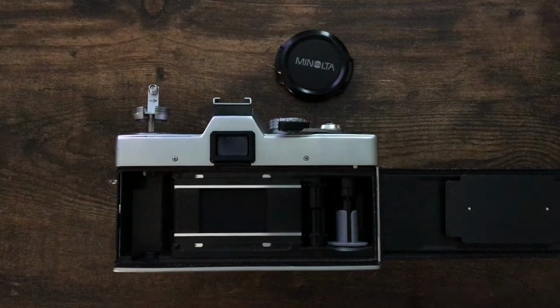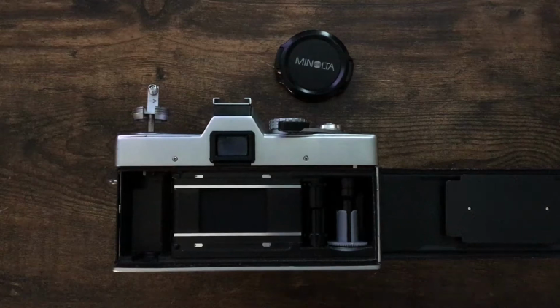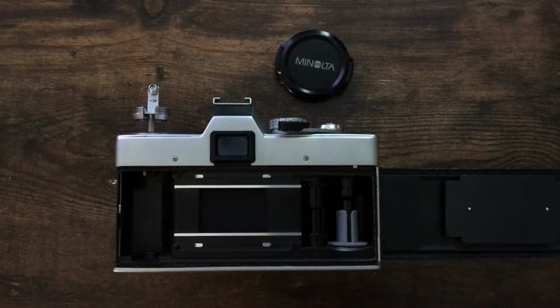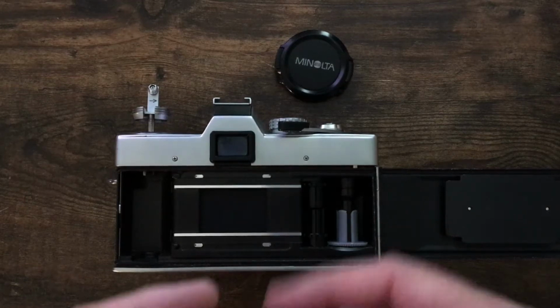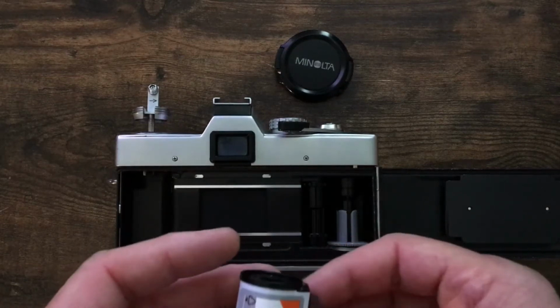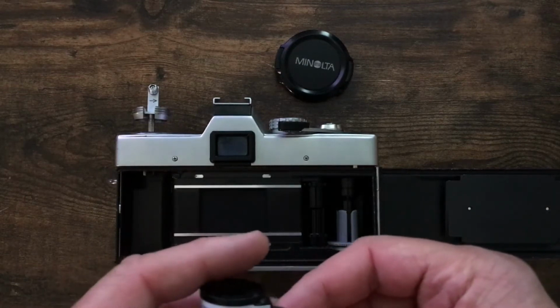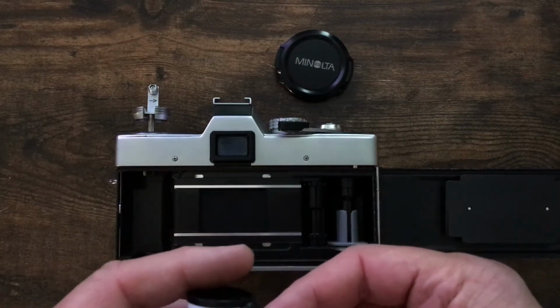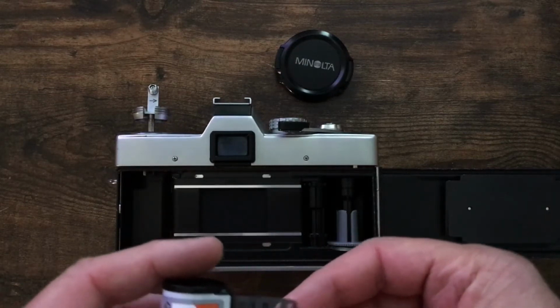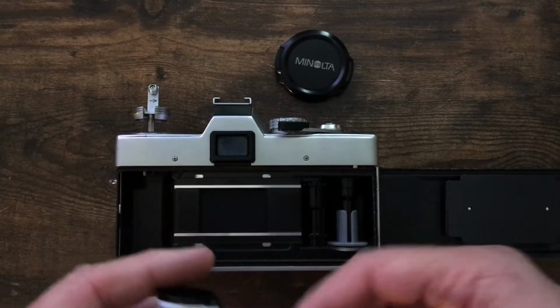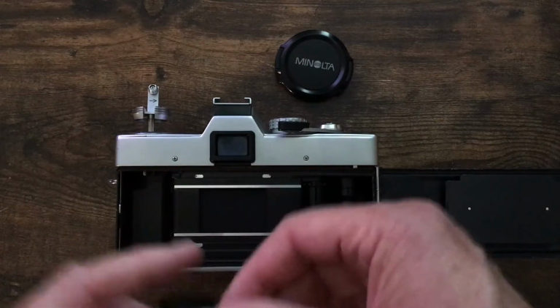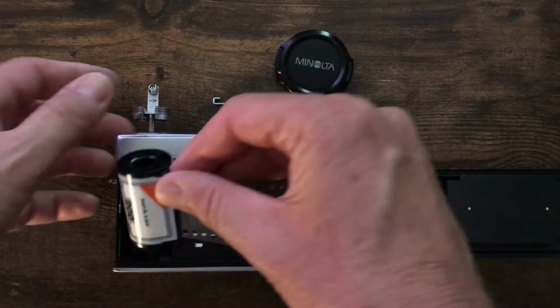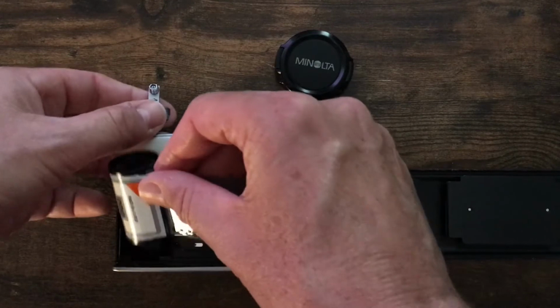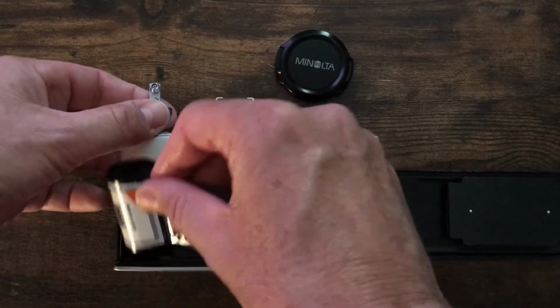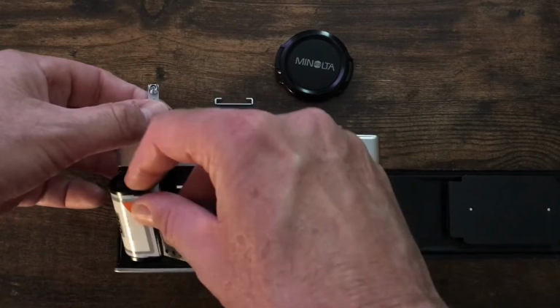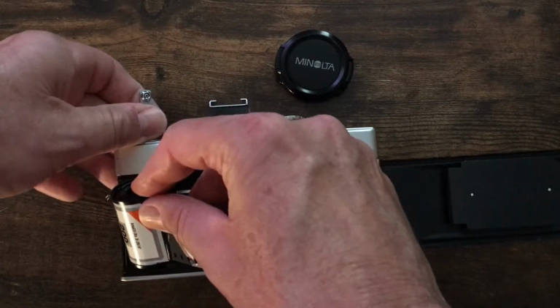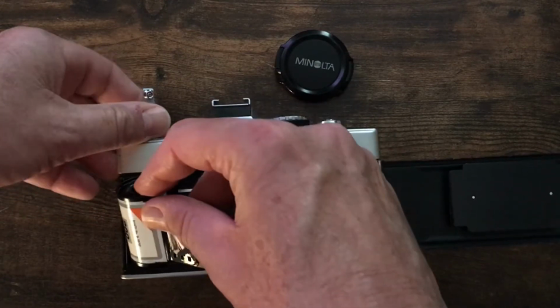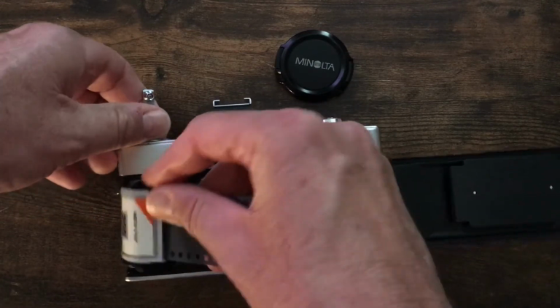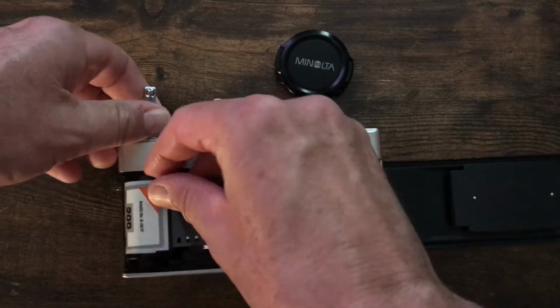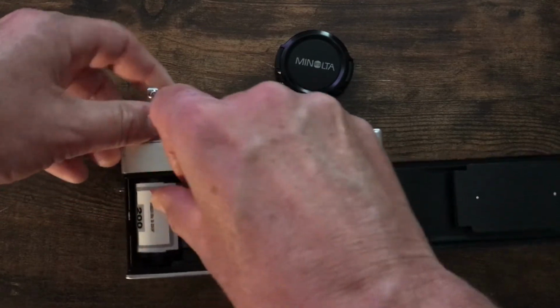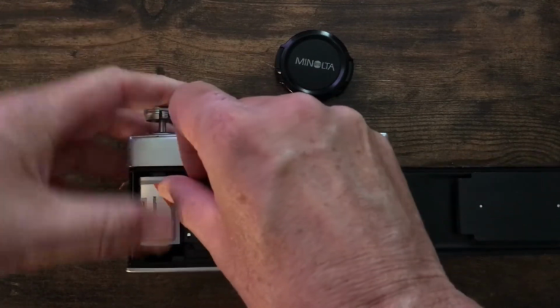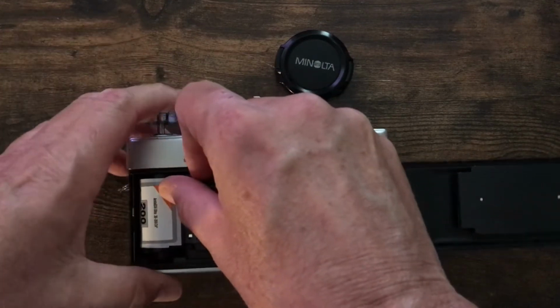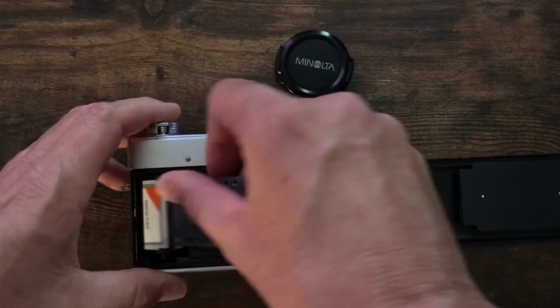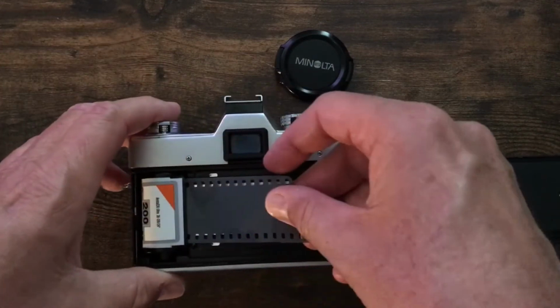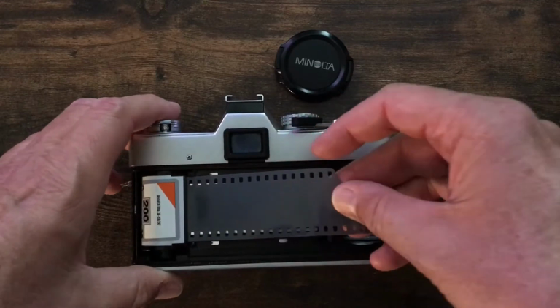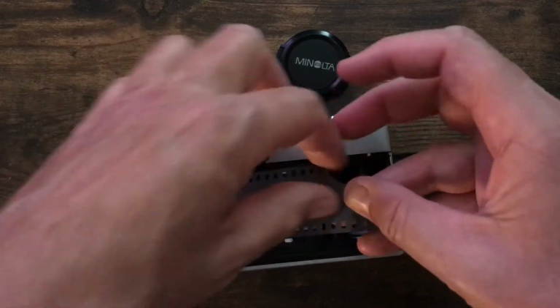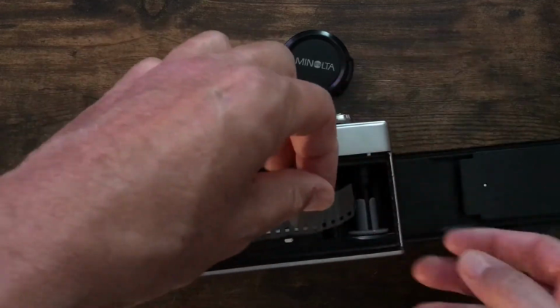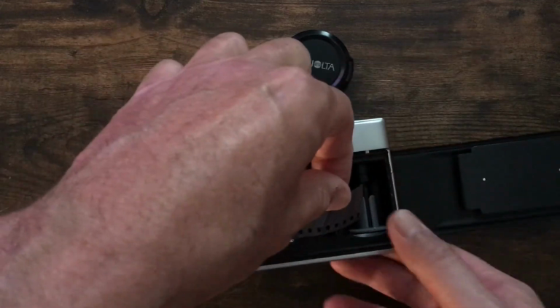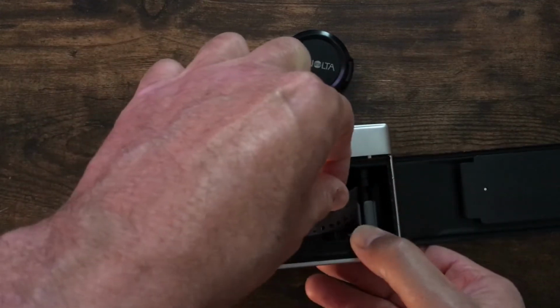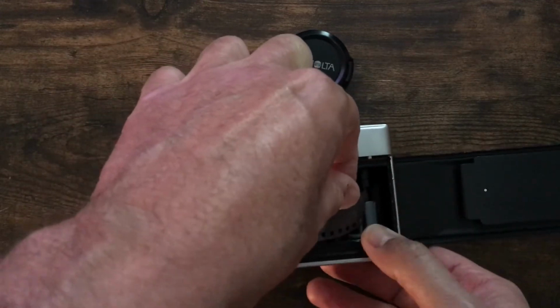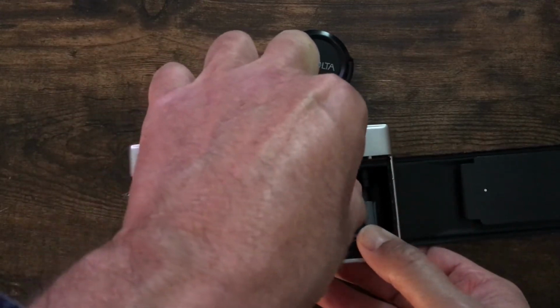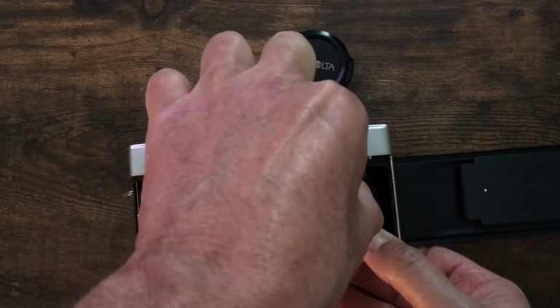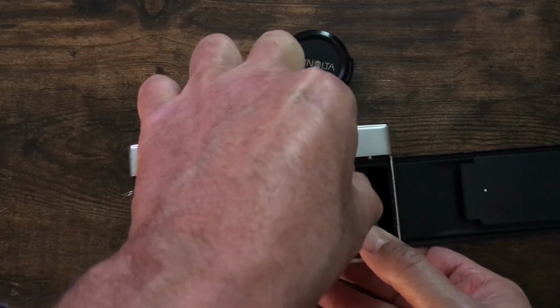Loading film into the Minolta SRT-101 is not difficult. Take the 35mm cartridge with the snout down and simply insert it into the camera. This is the tricky part.